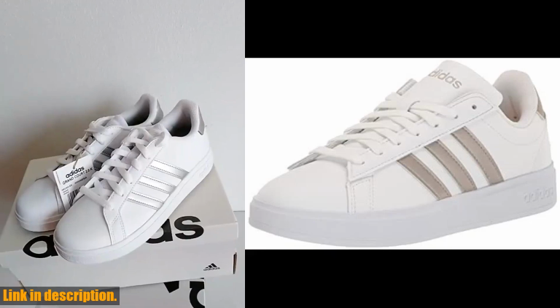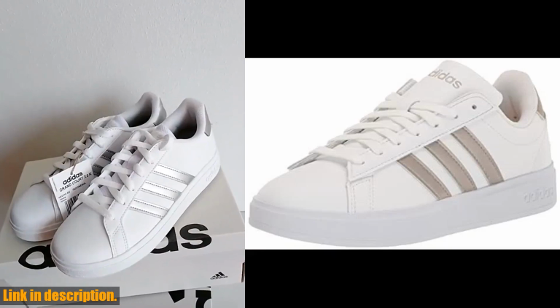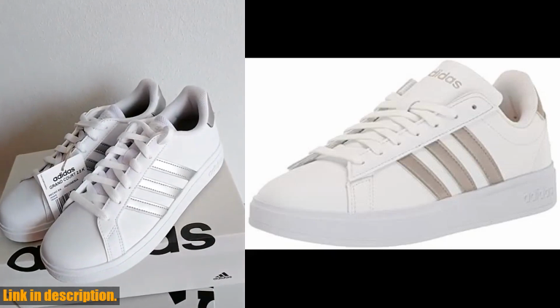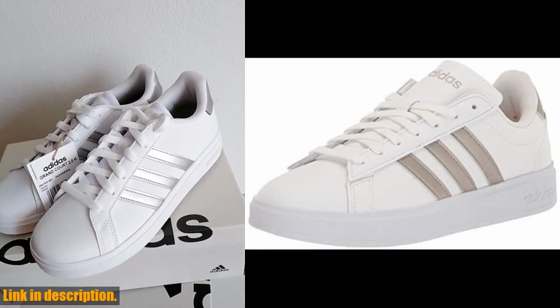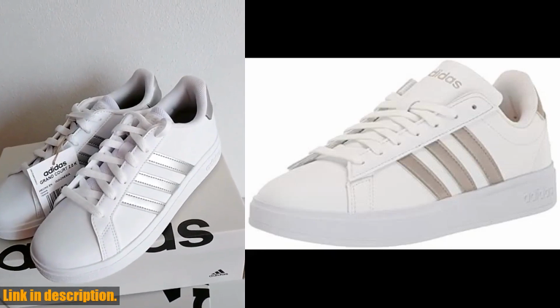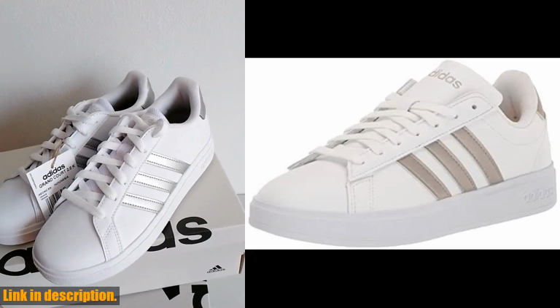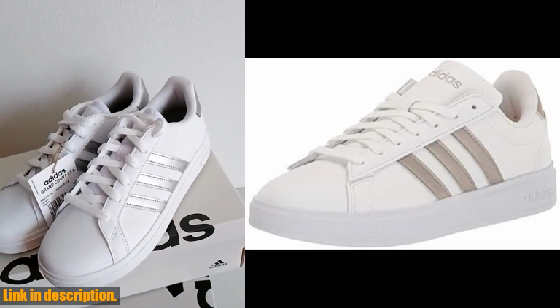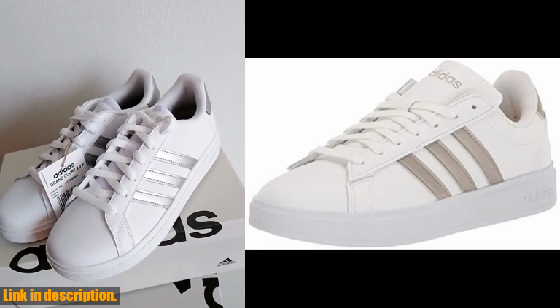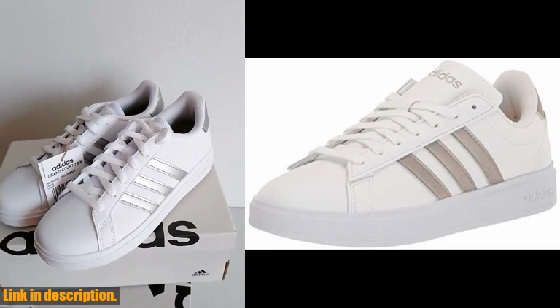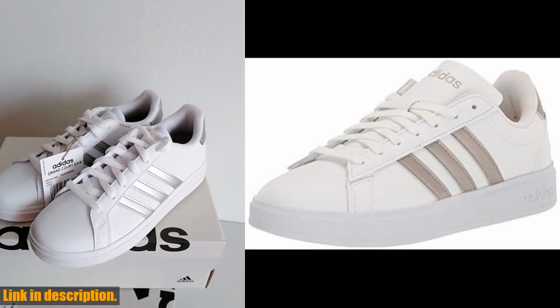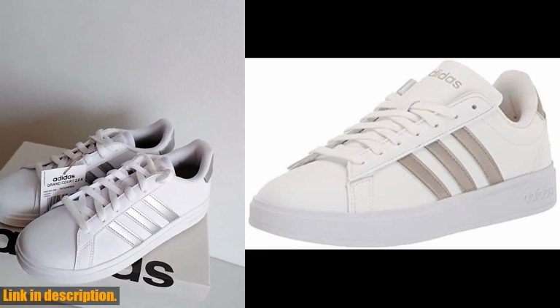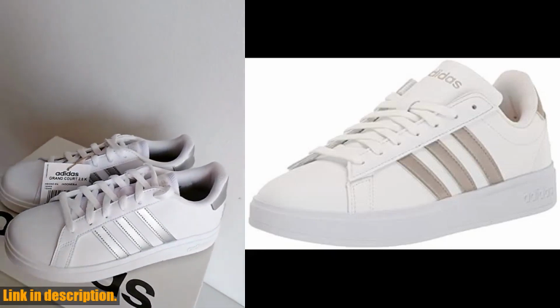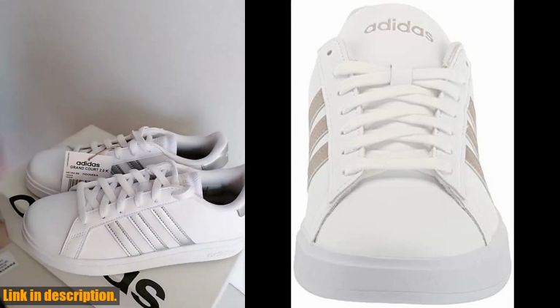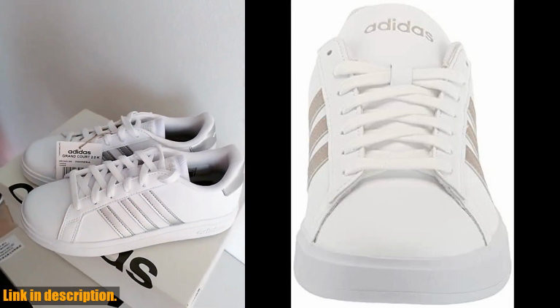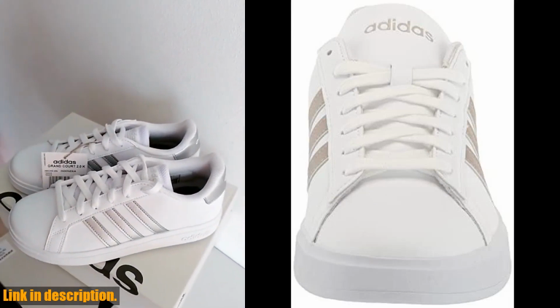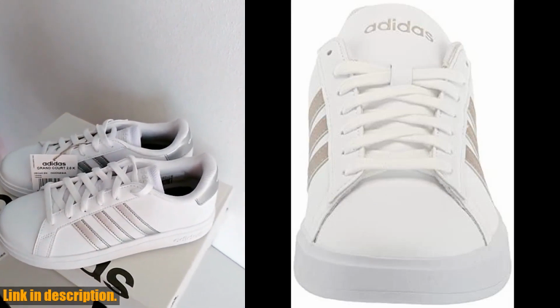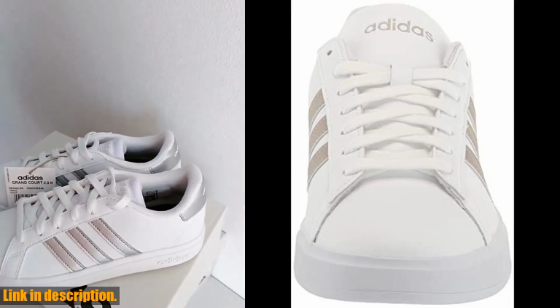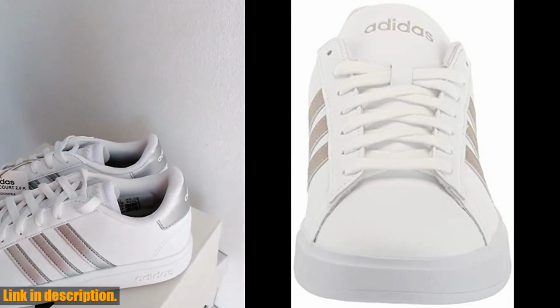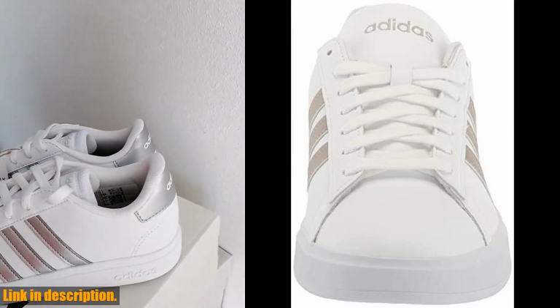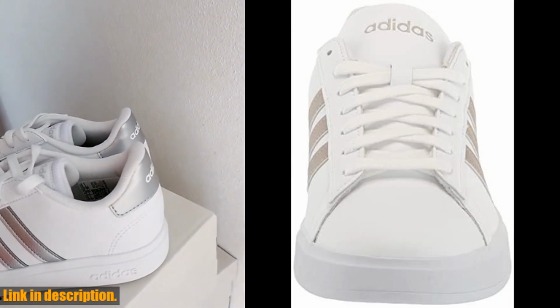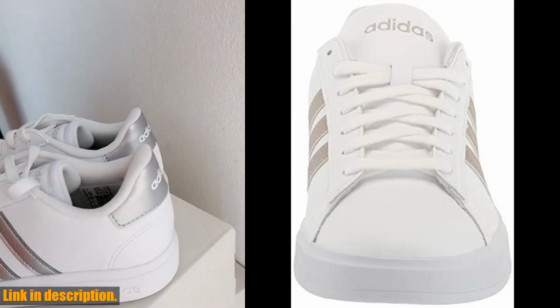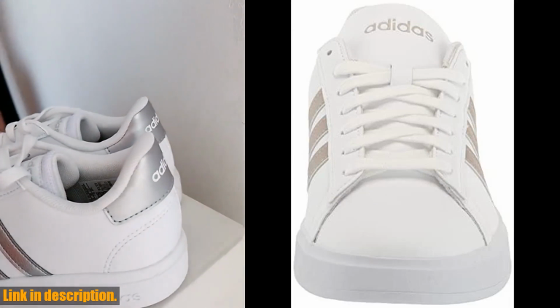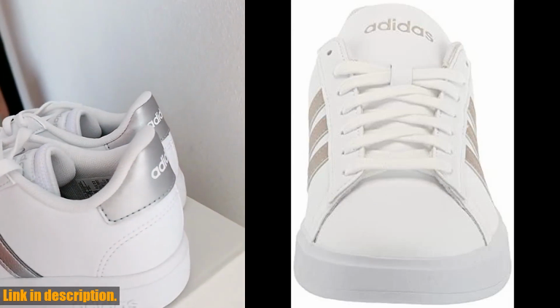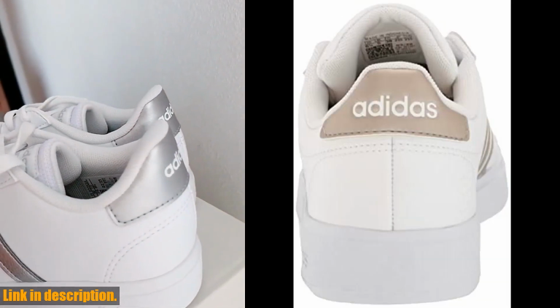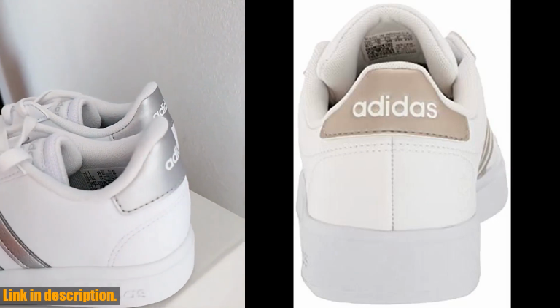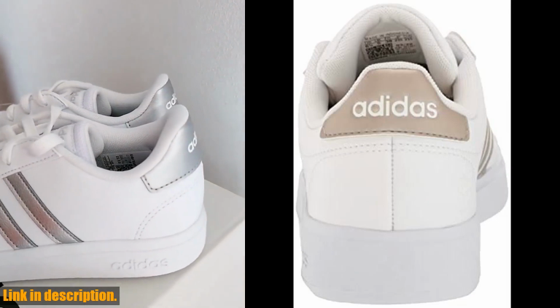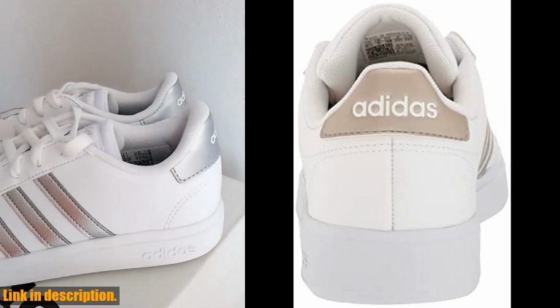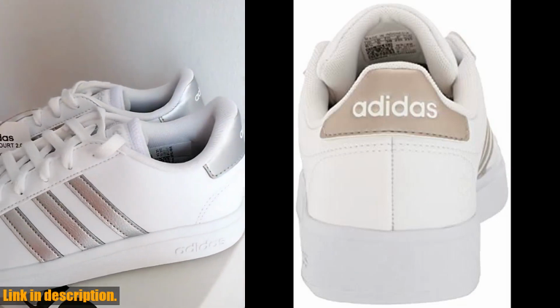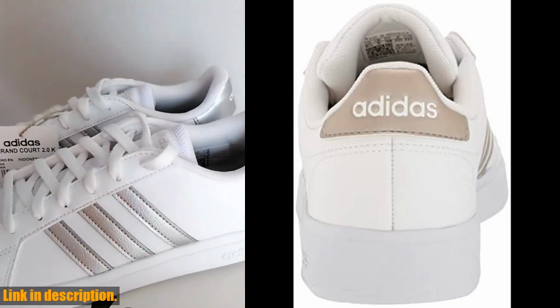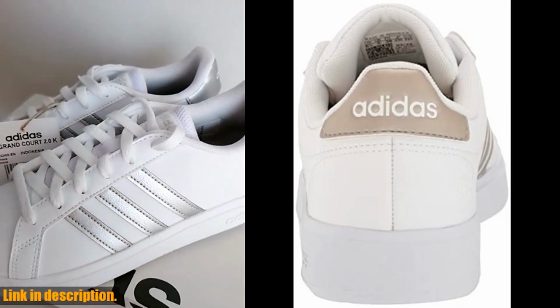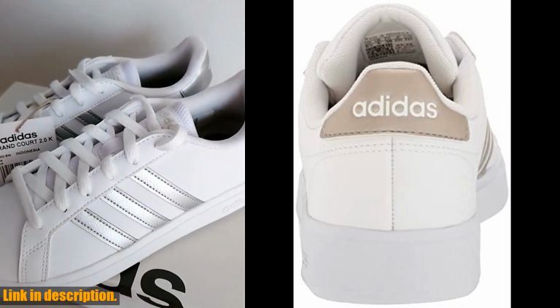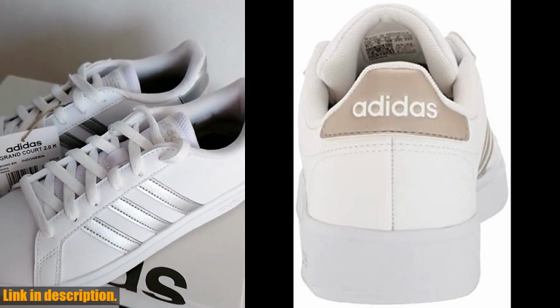Hey there, welcome back to our channel. If you're a fan of tennis or simply enjoy a comfortable and stylish pair of sneakers, then you're in the right place. Today, we're going to be taking a closer look at the Adidas Women's Grand Court 2.0 Tennis Shoe.